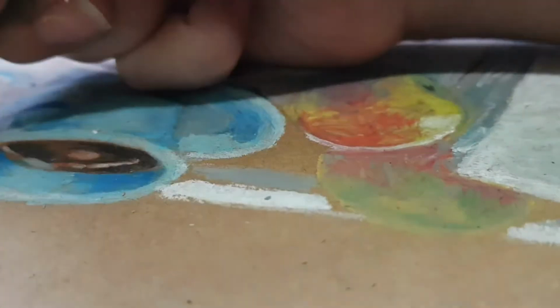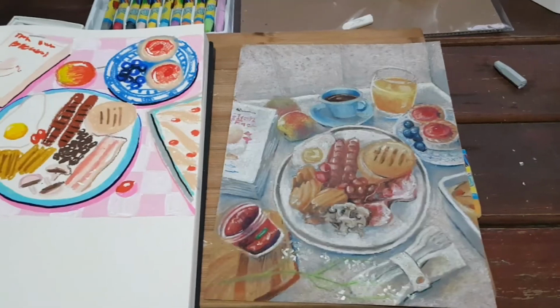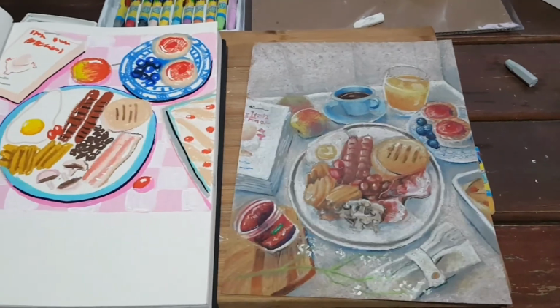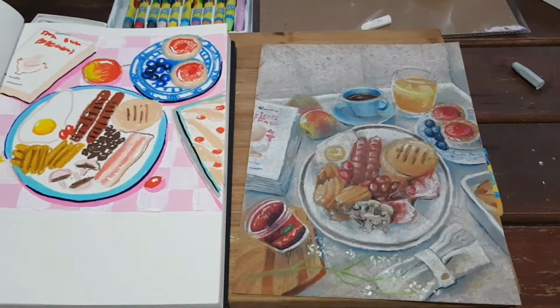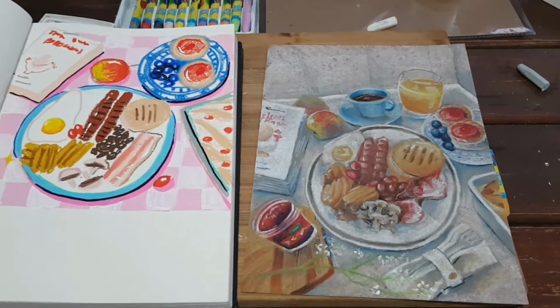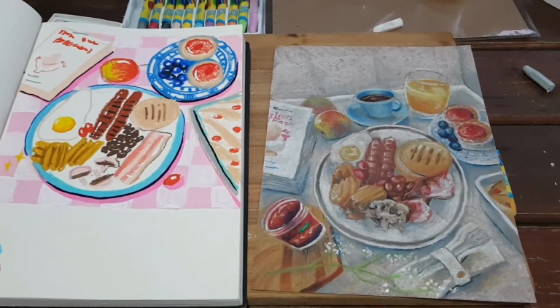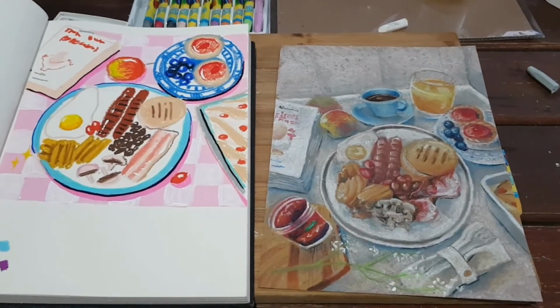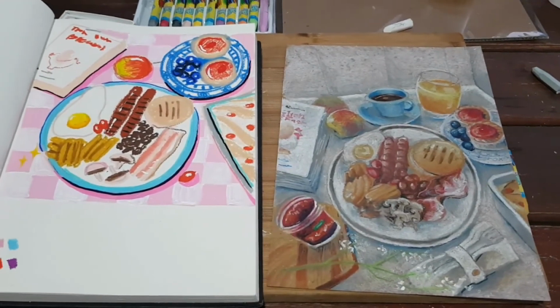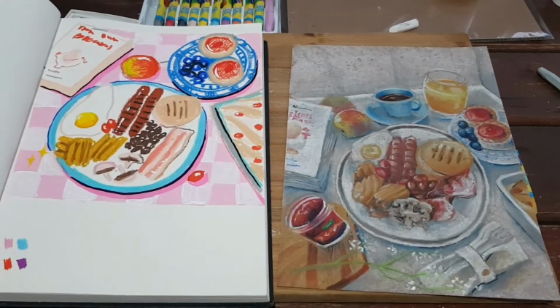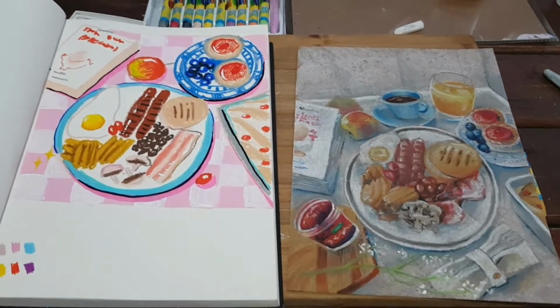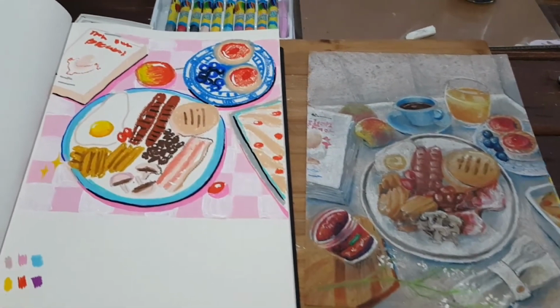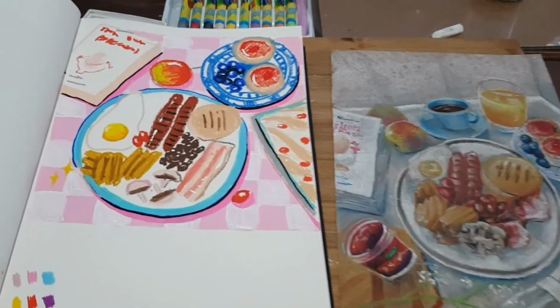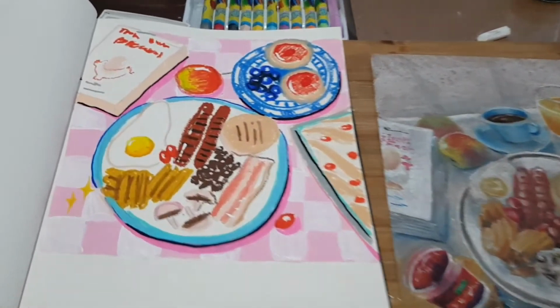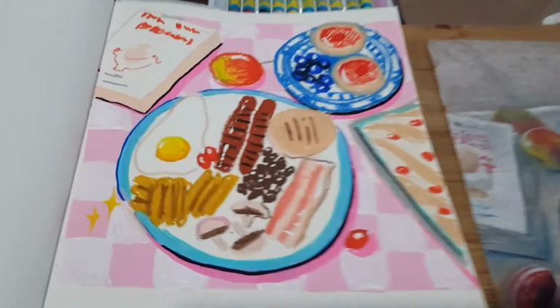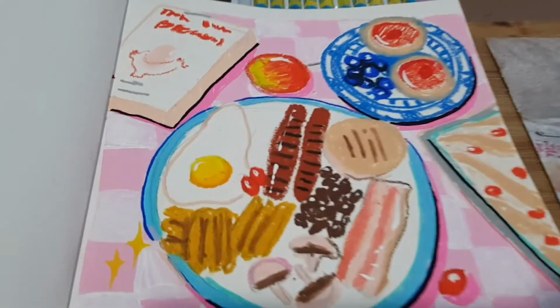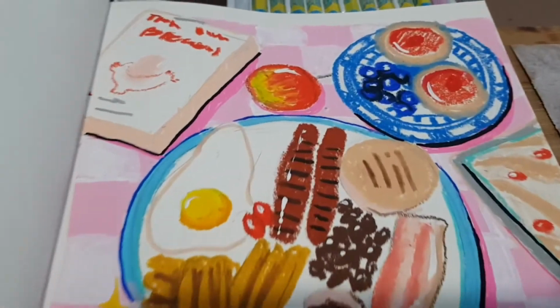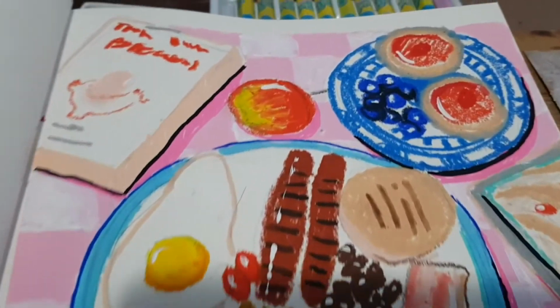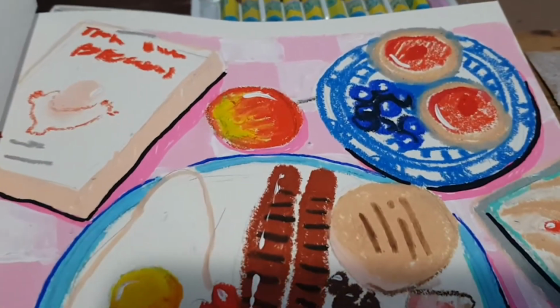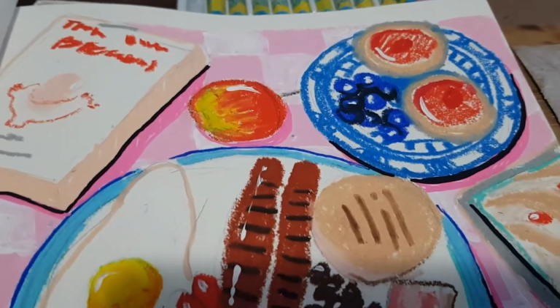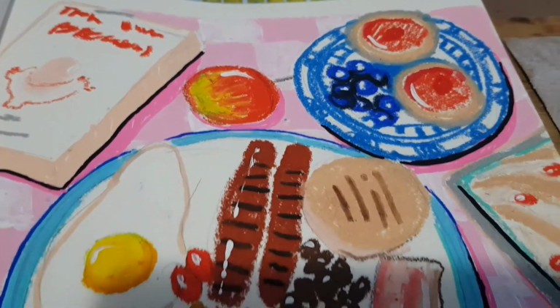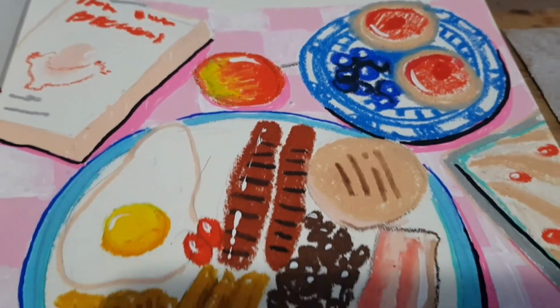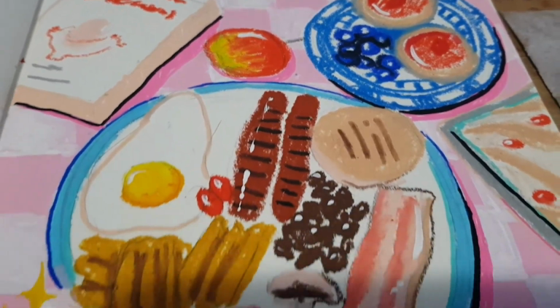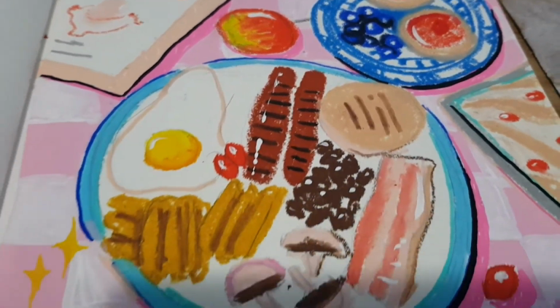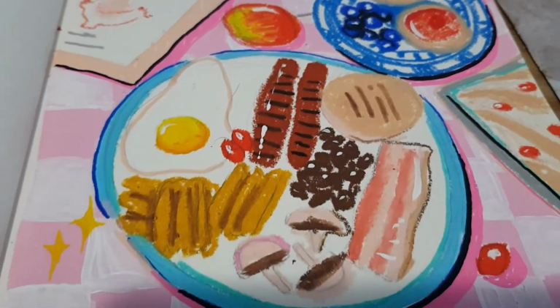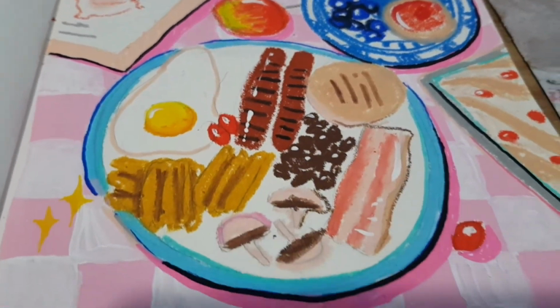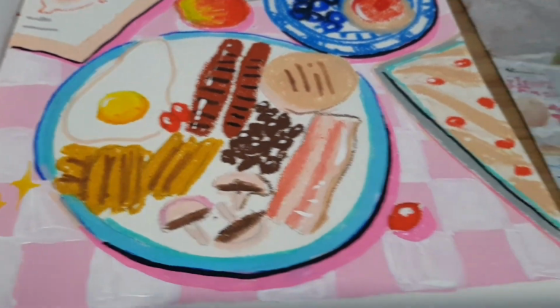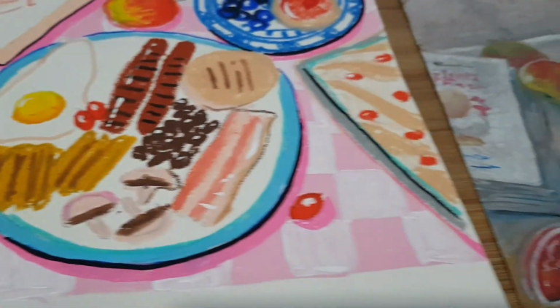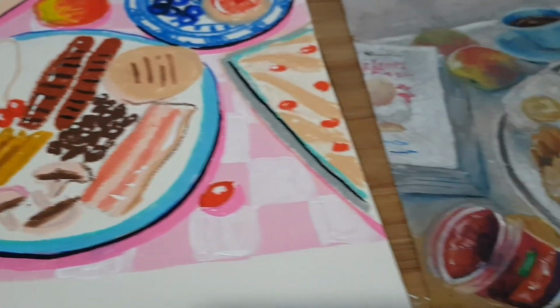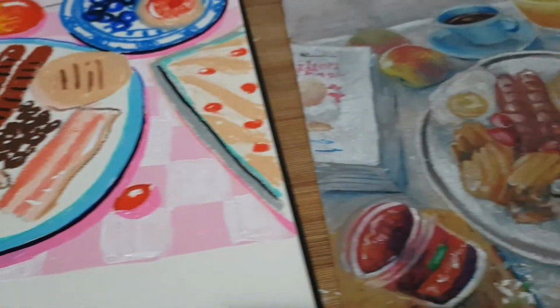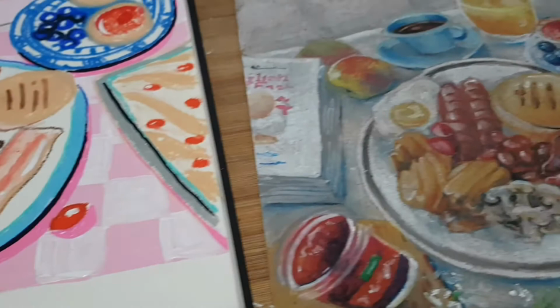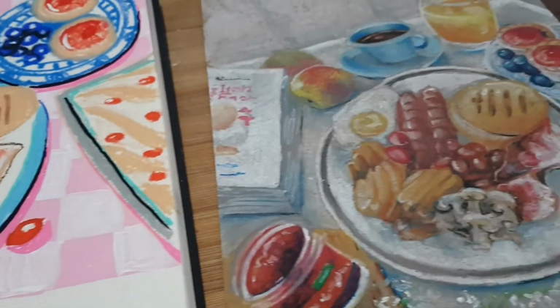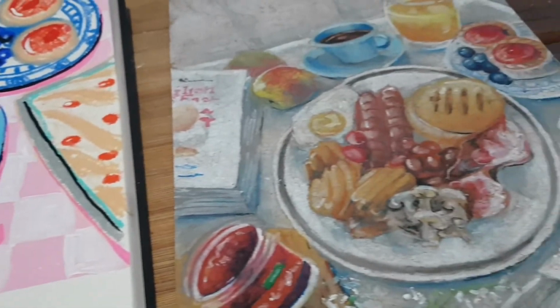Here you'll see our two final results next to each other. We took two completely different routes and styles, and I really love how it turned out in the end.